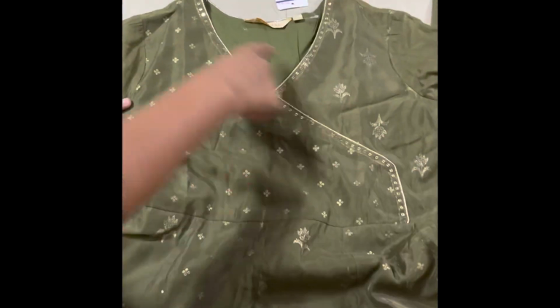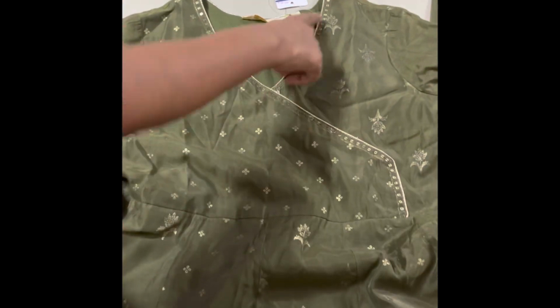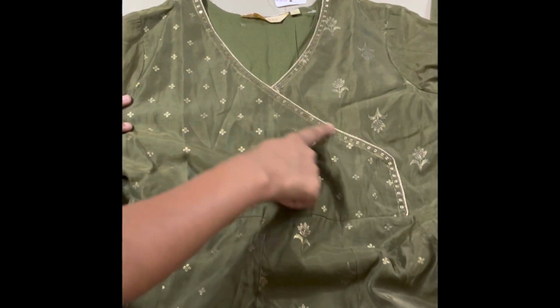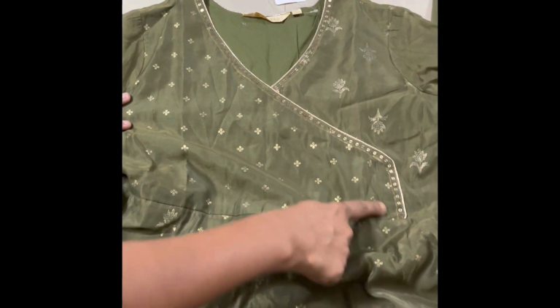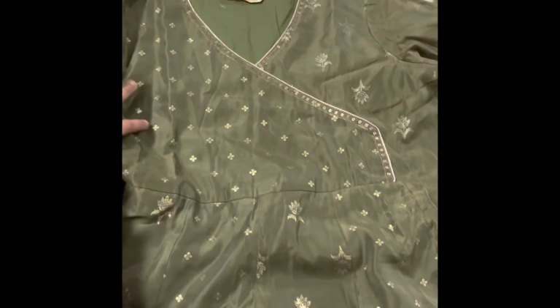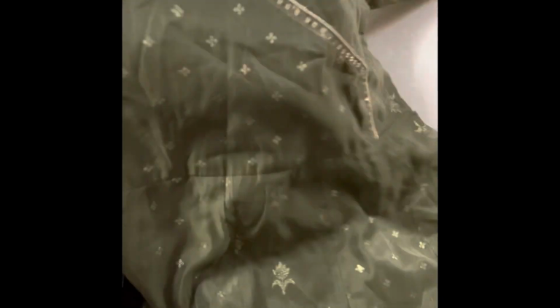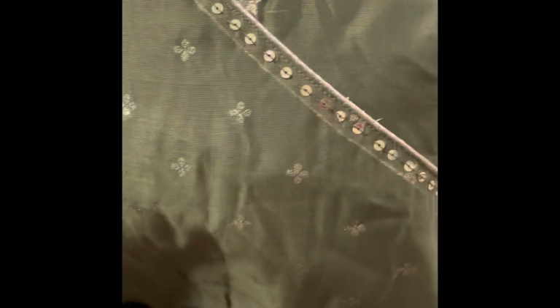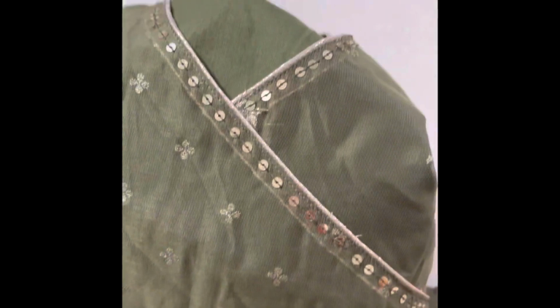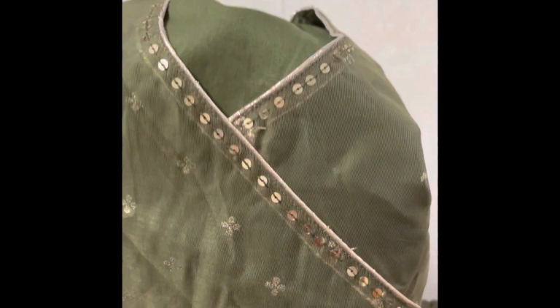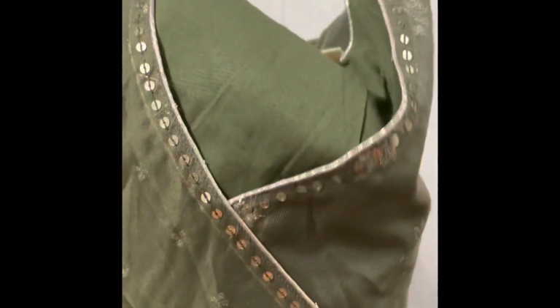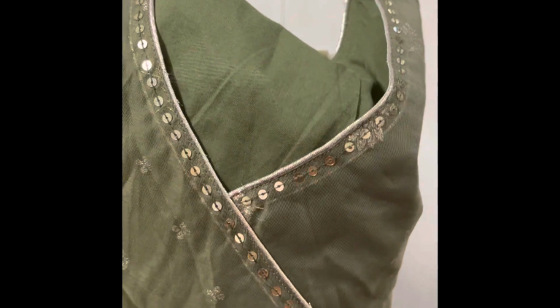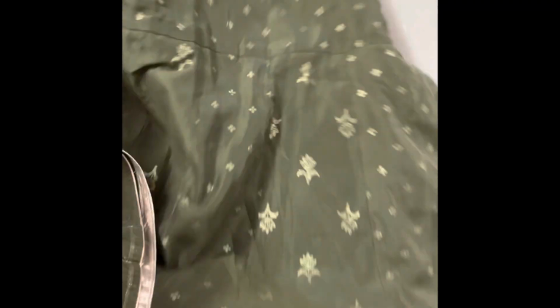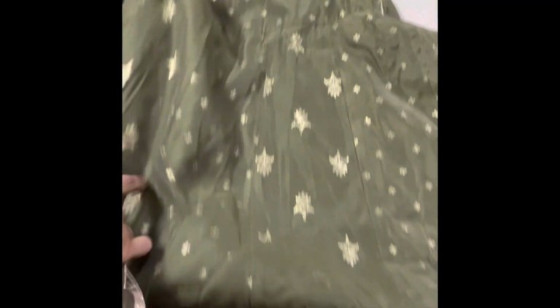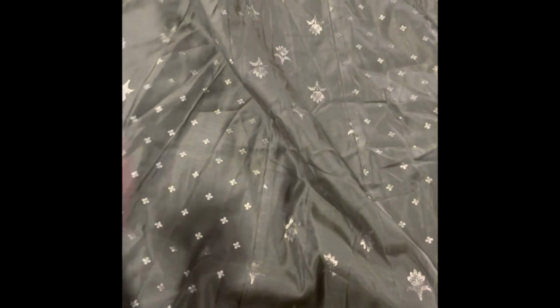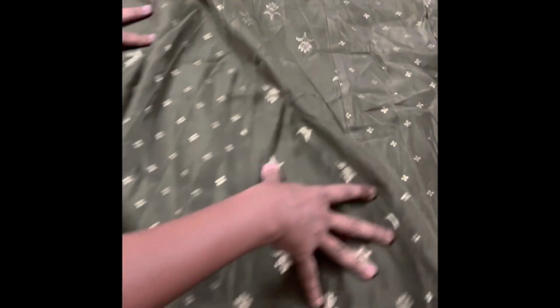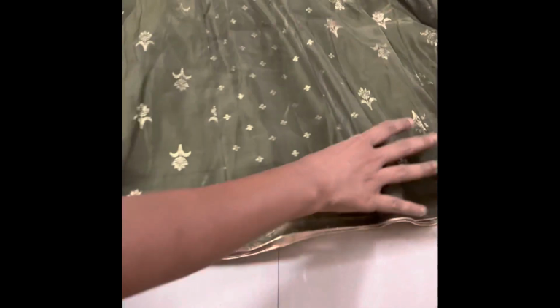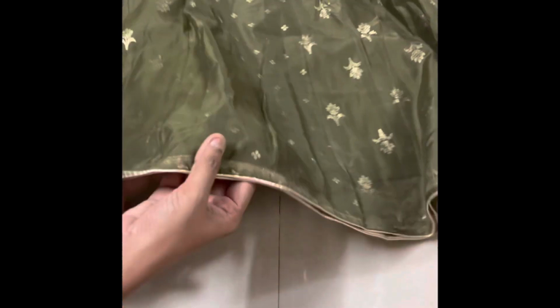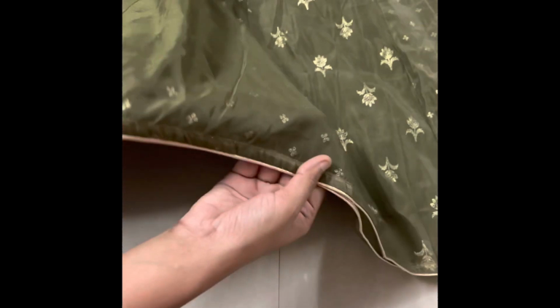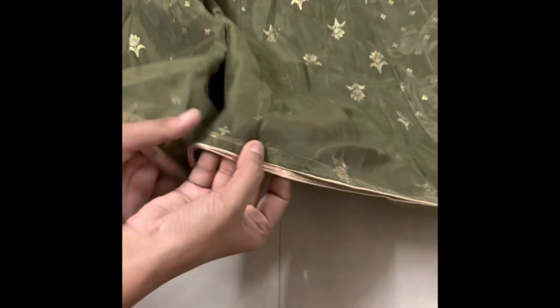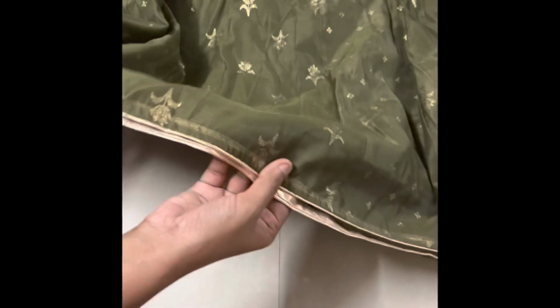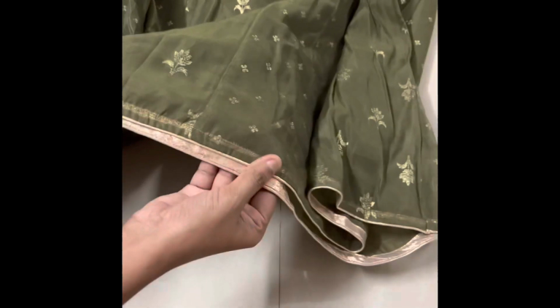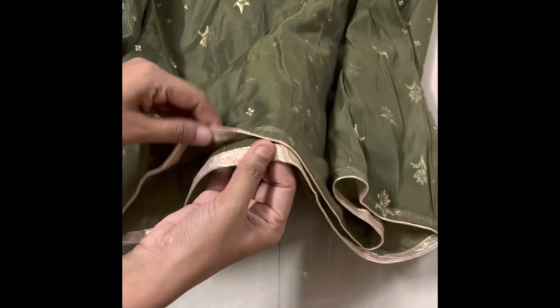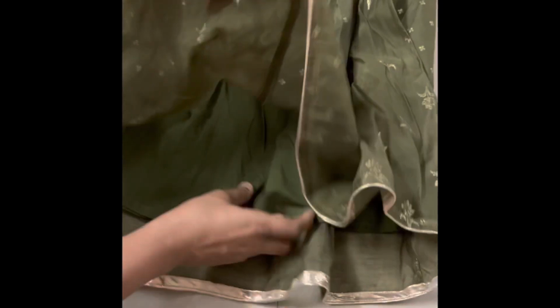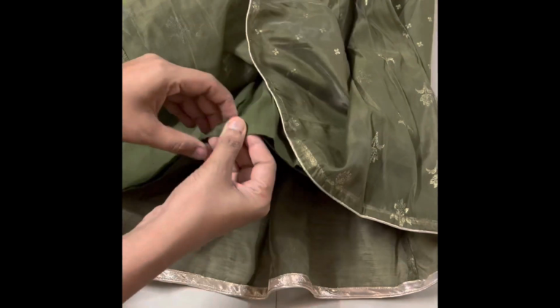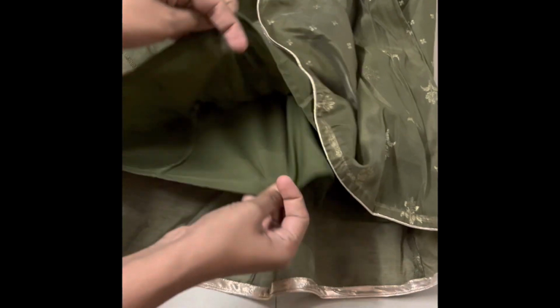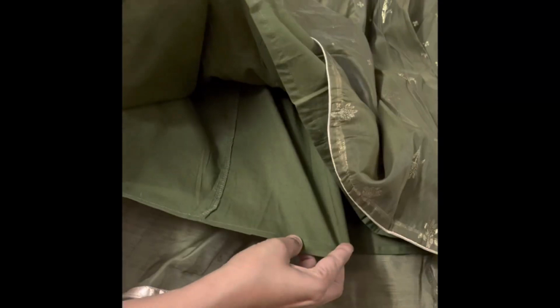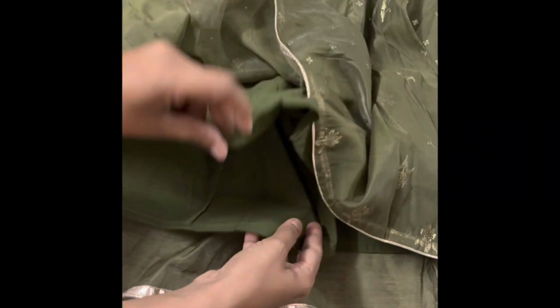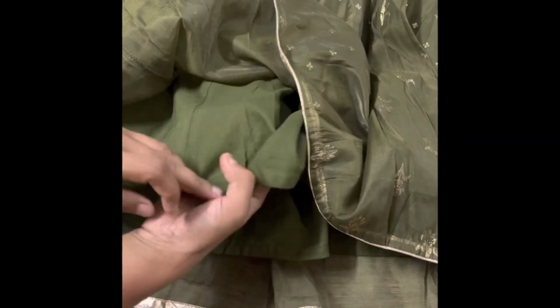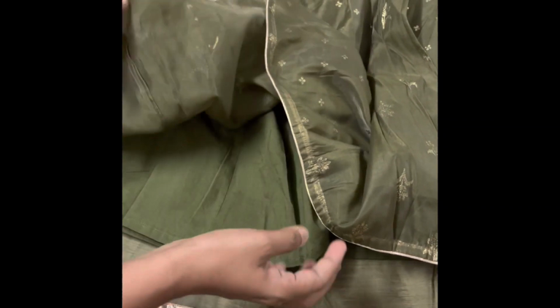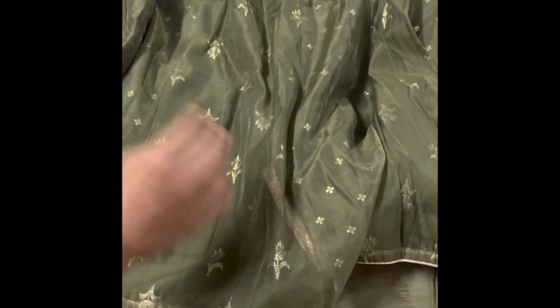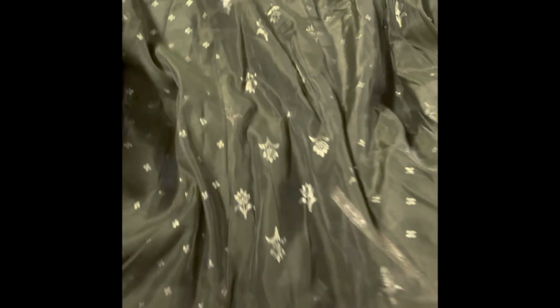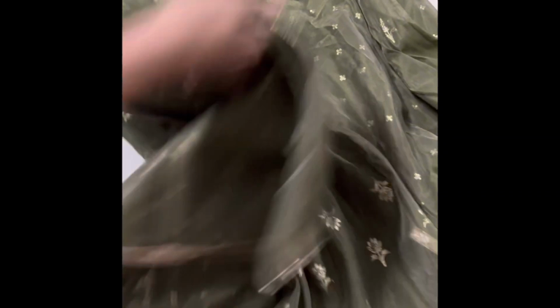There are three-fourths of the sleeves. I also have the type of design. There is the same design.